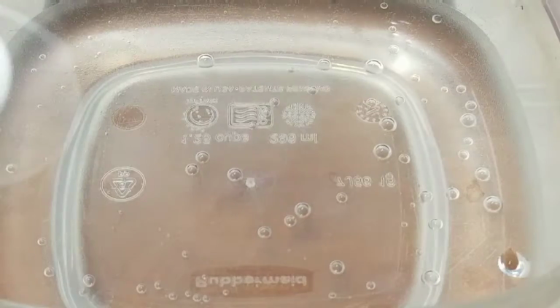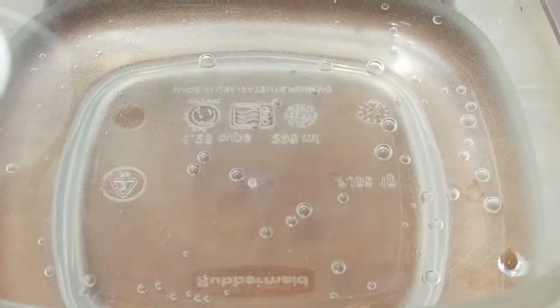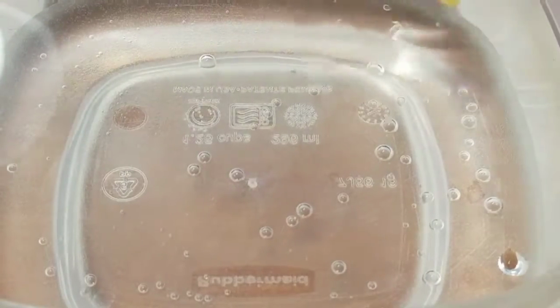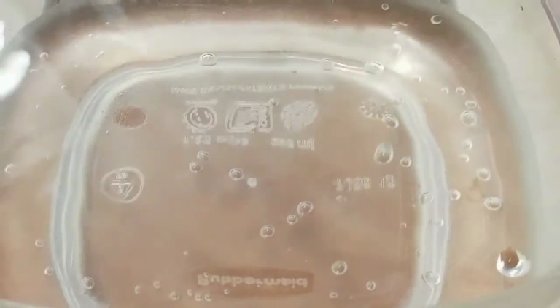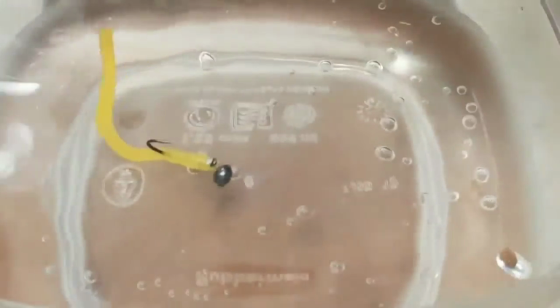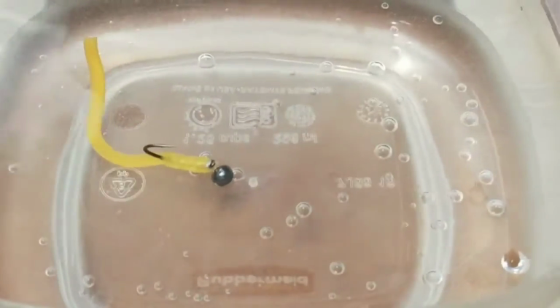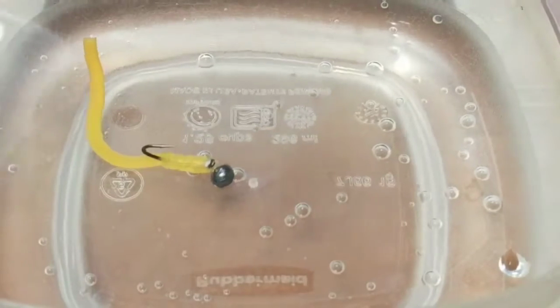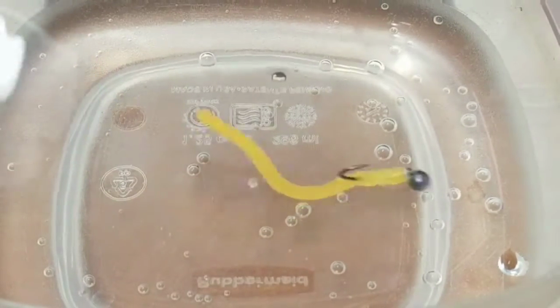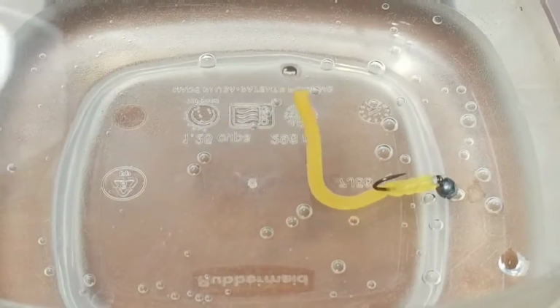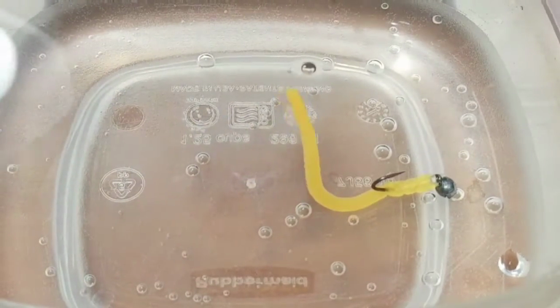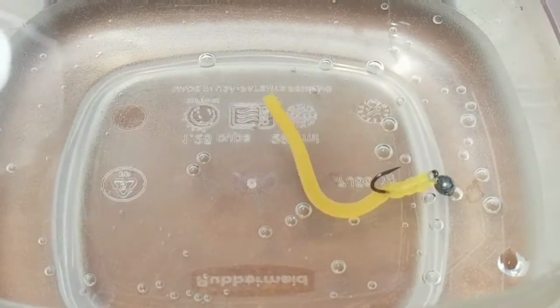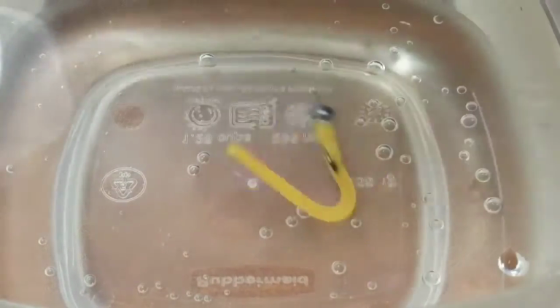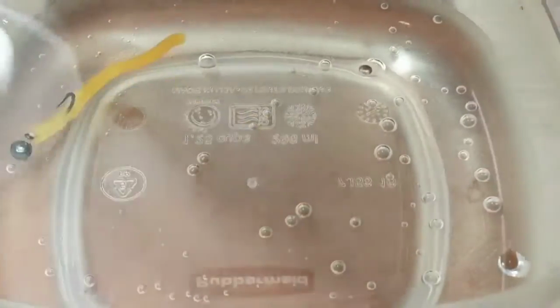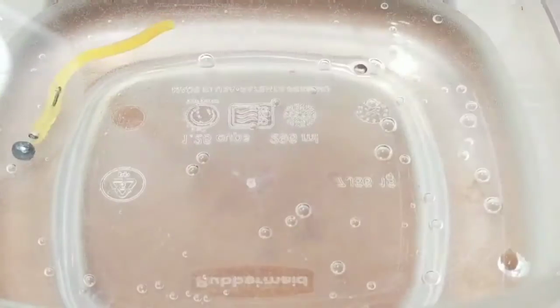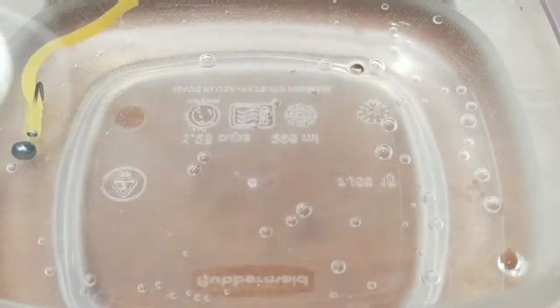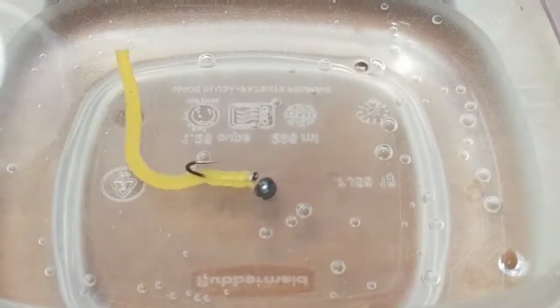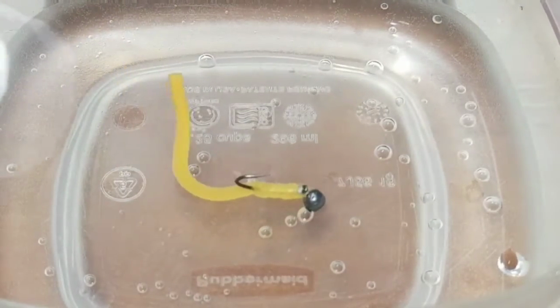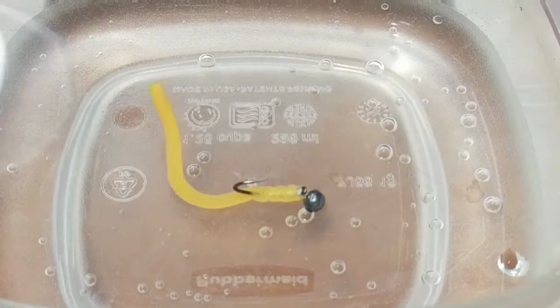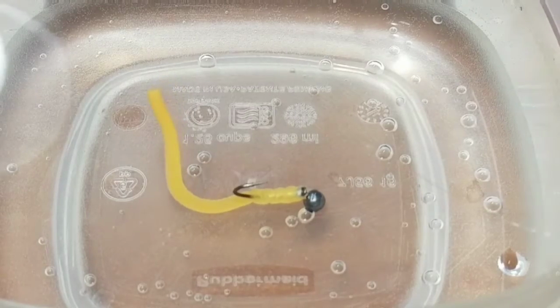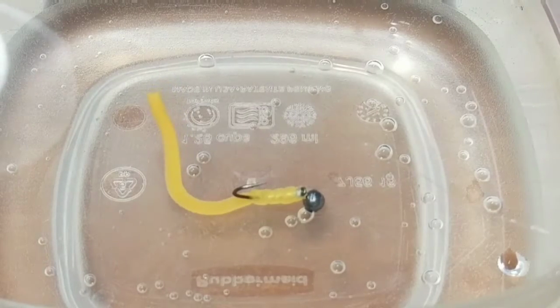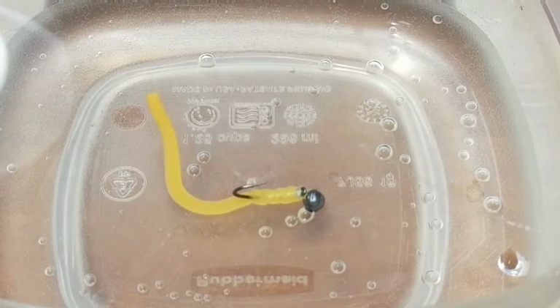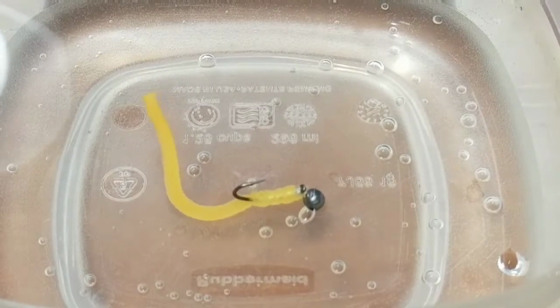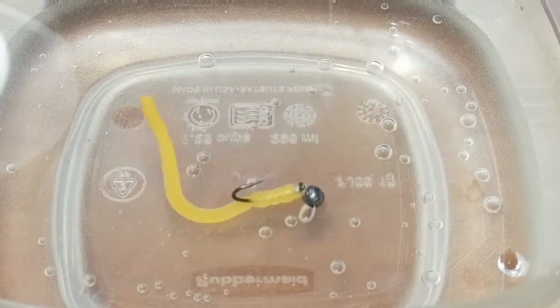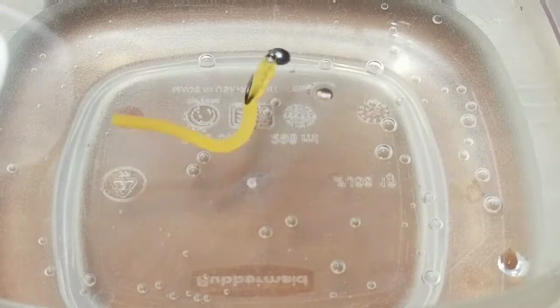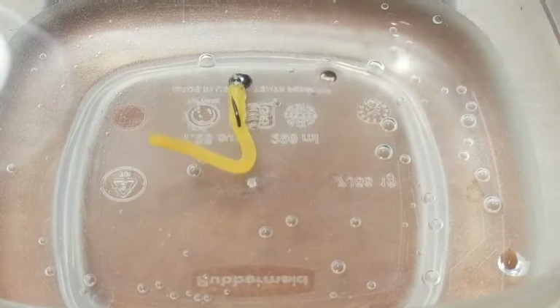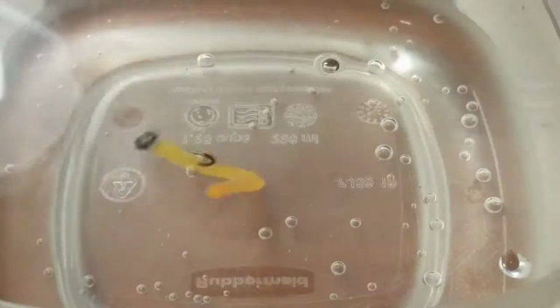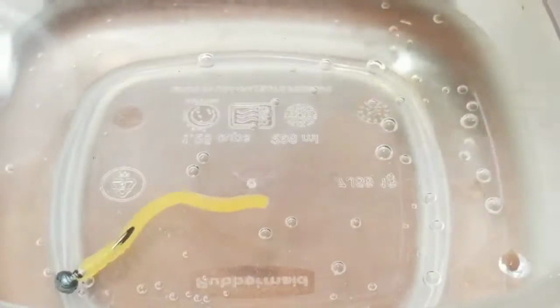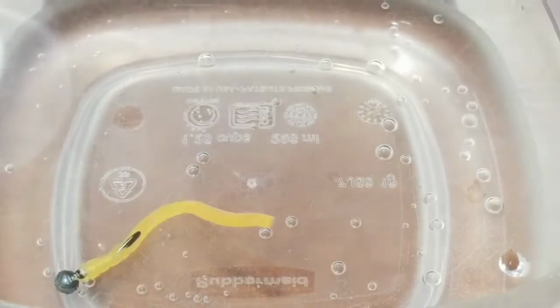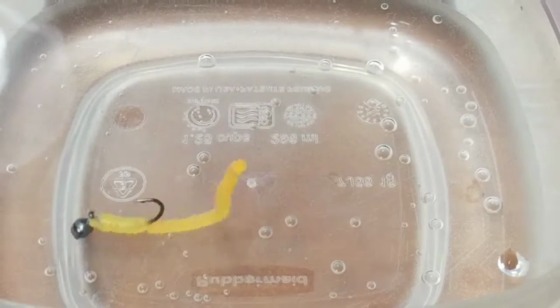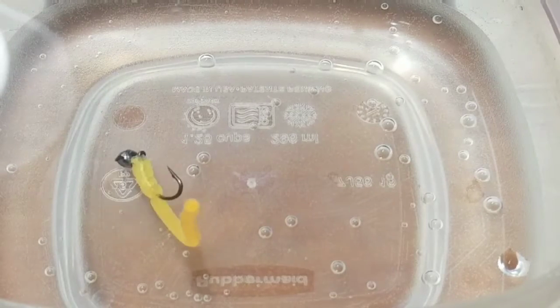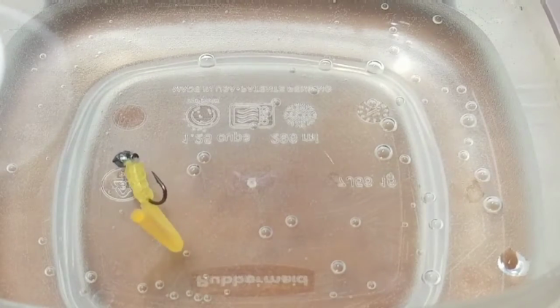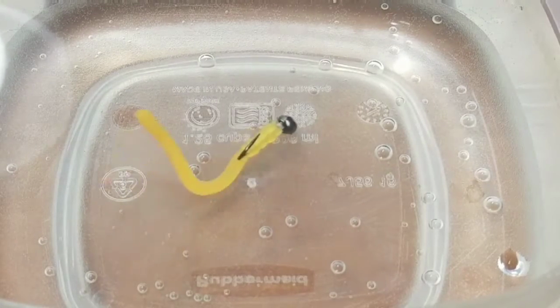Adding the split shot gets the worm down deep and keeps the hook up. It also gives it a life-like stance in the water with the tail pointed up towards the surface. This will help in still waters because it won't just be laying flat on the bottom.